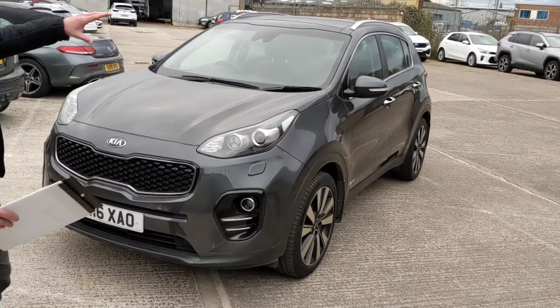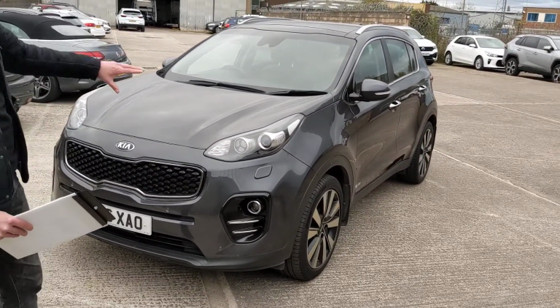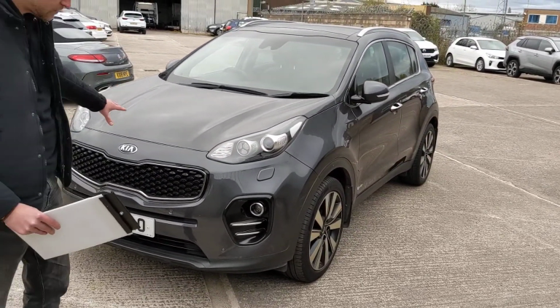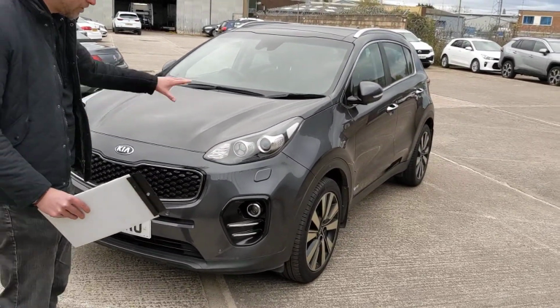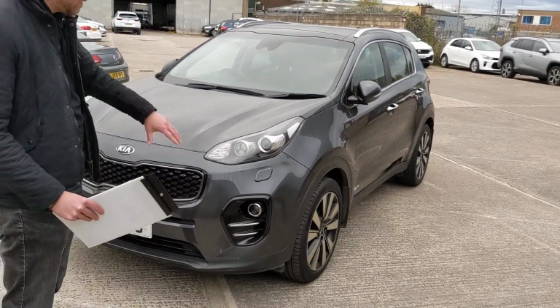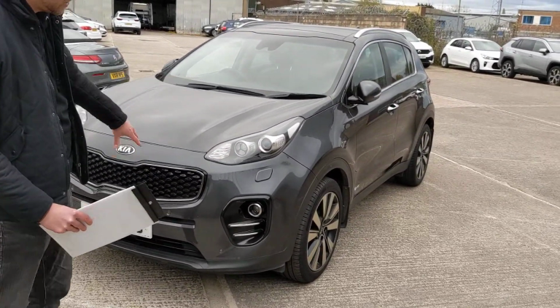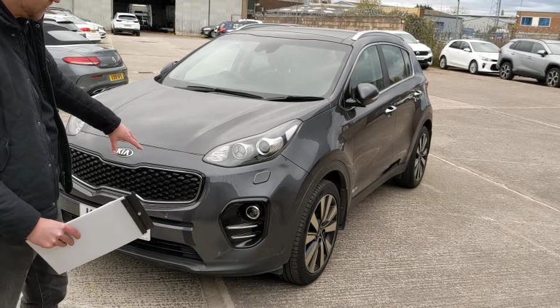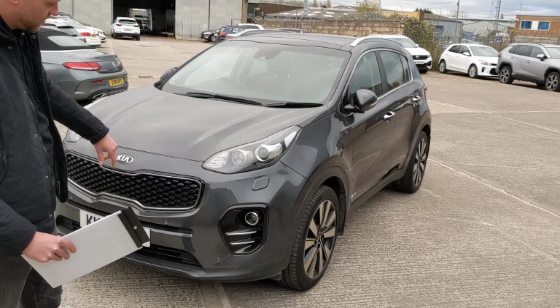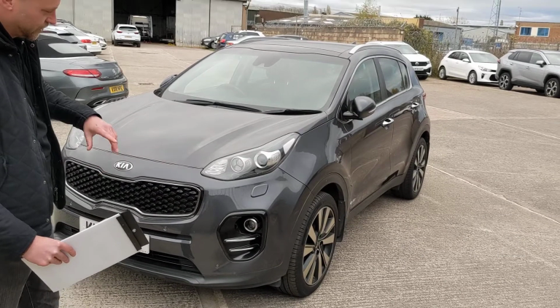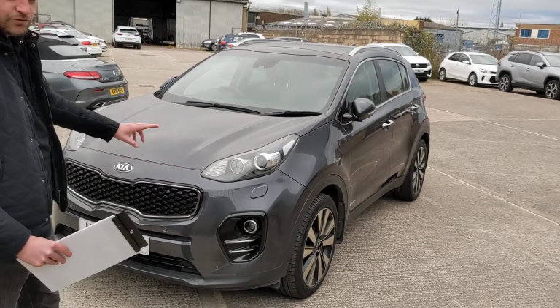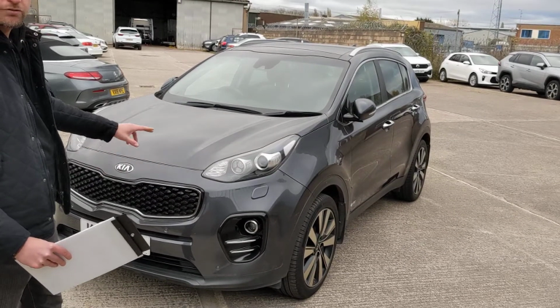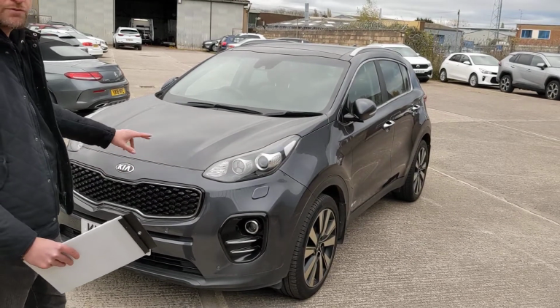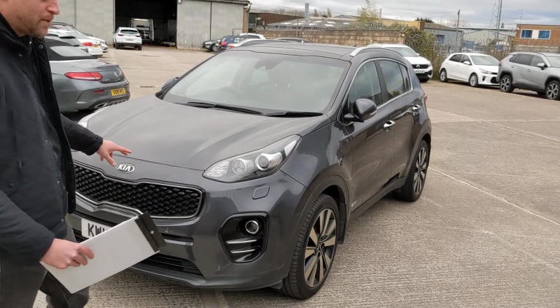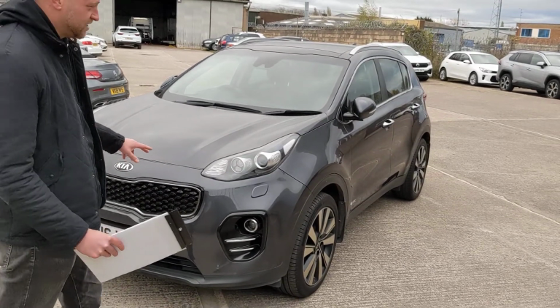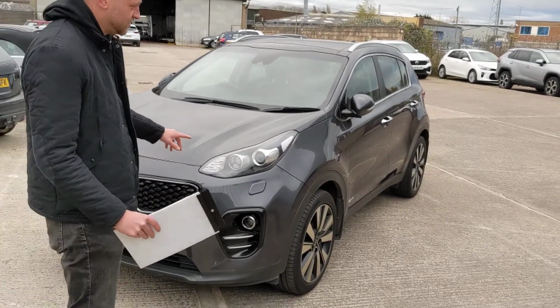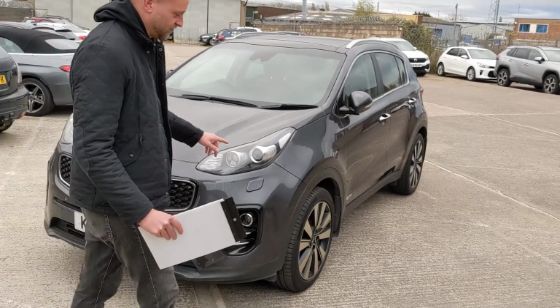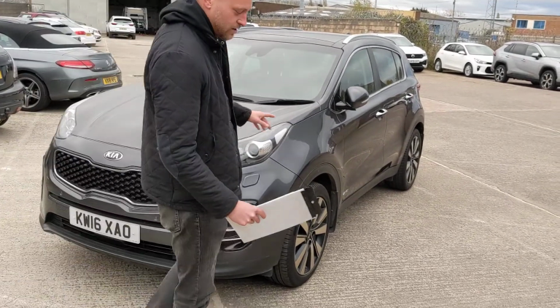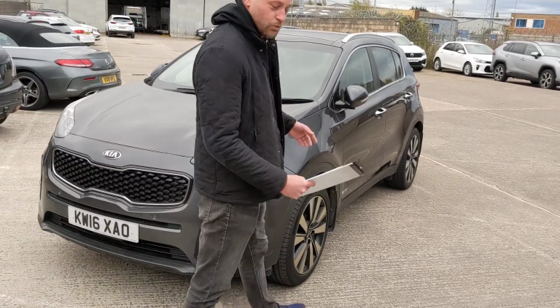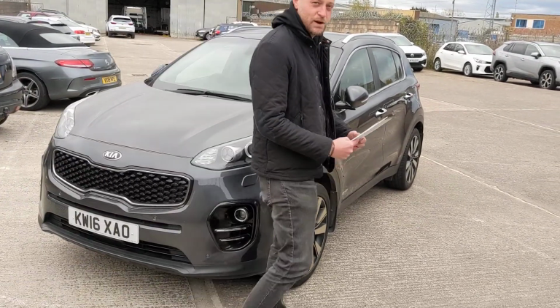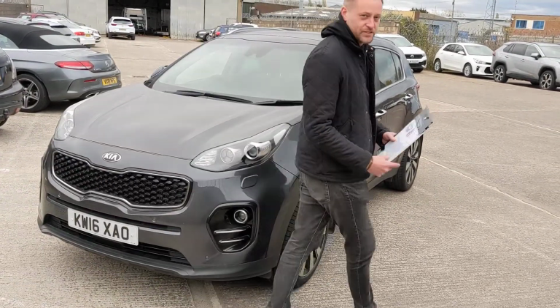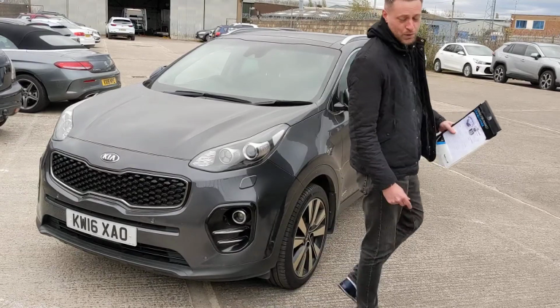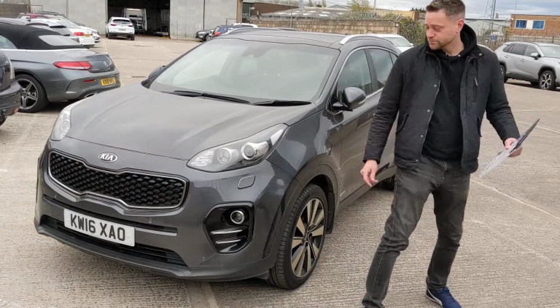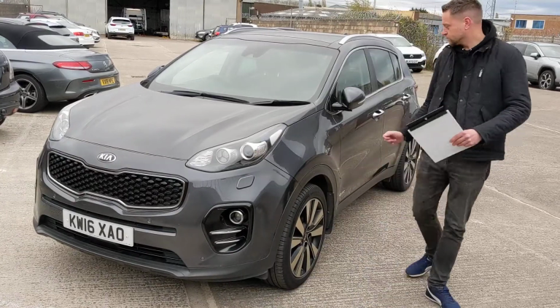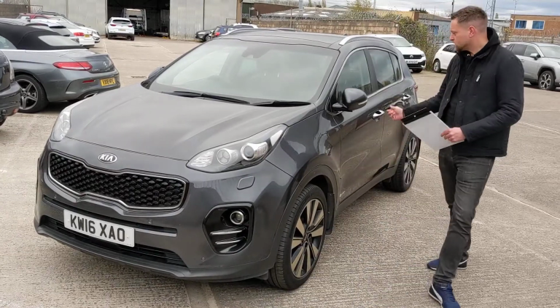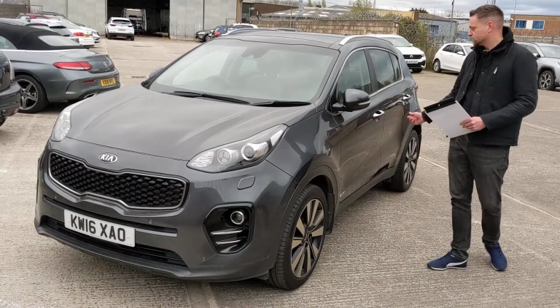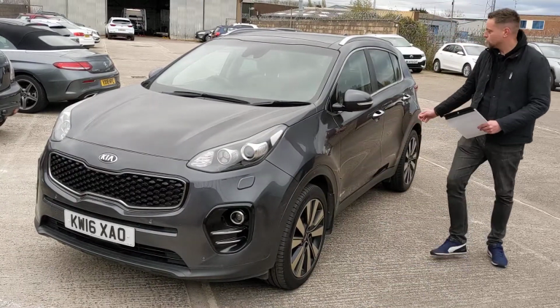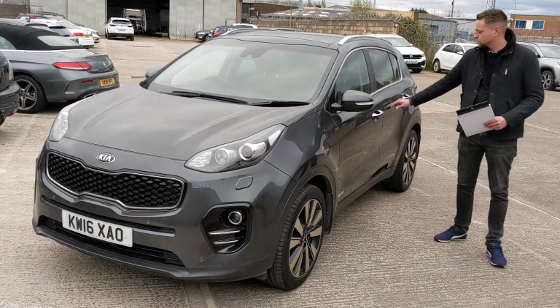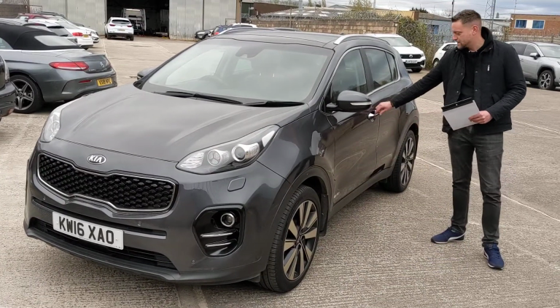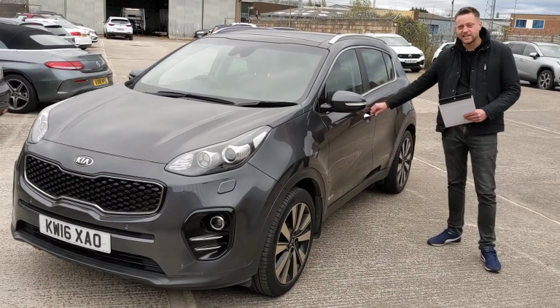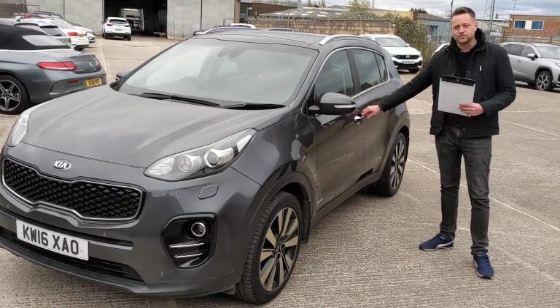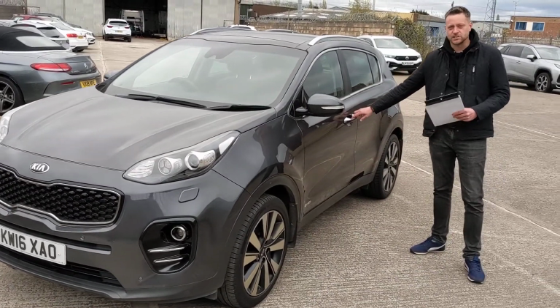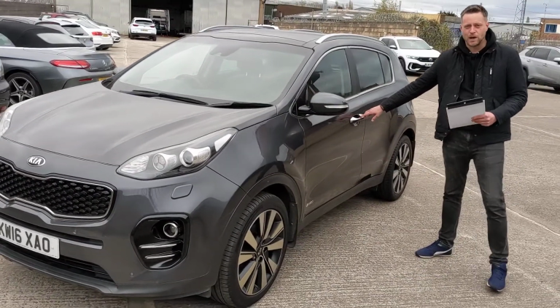On the front it's got daytime running lights. You've got front and rear parking sensors on this car. One of the great benefits as well, moving on the side, it also has a keyless entry system.